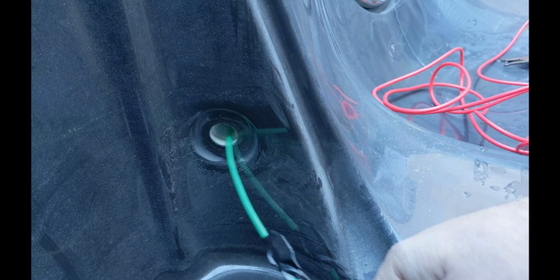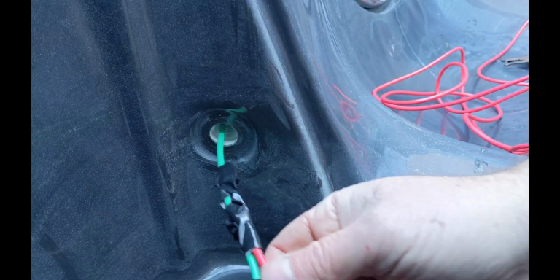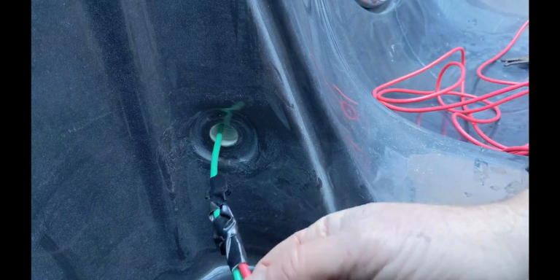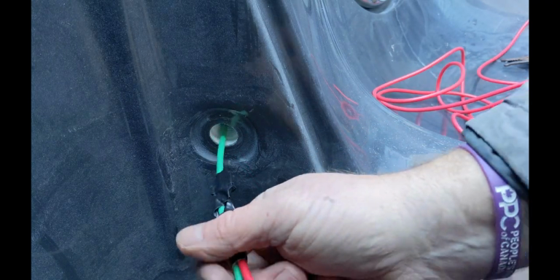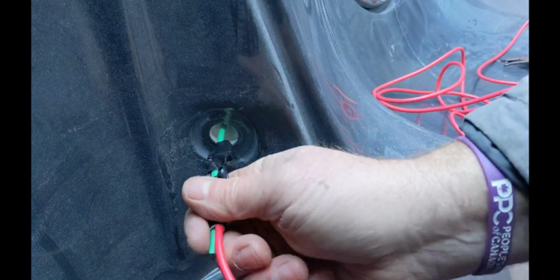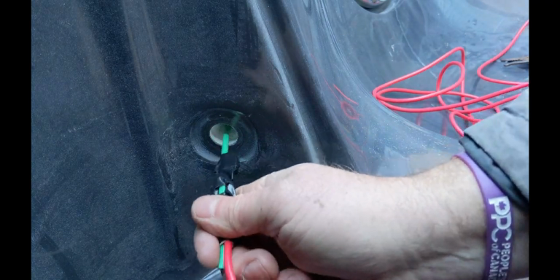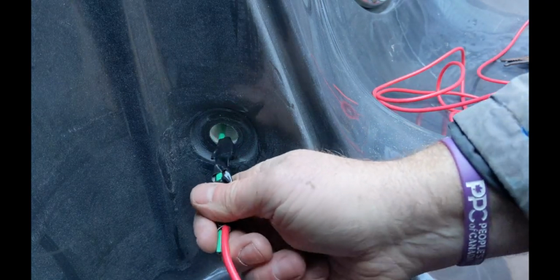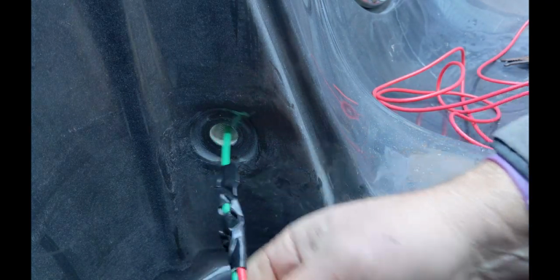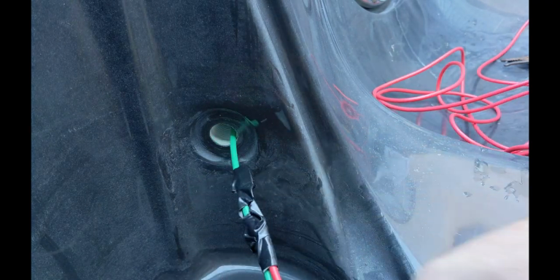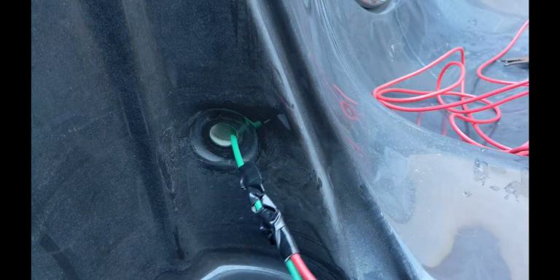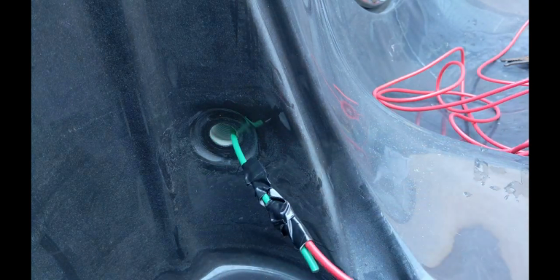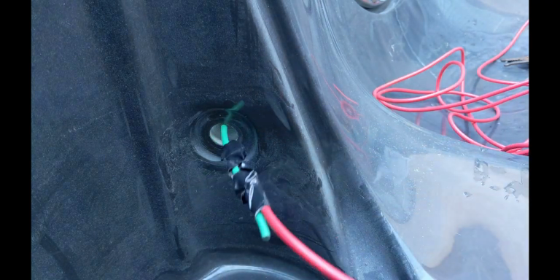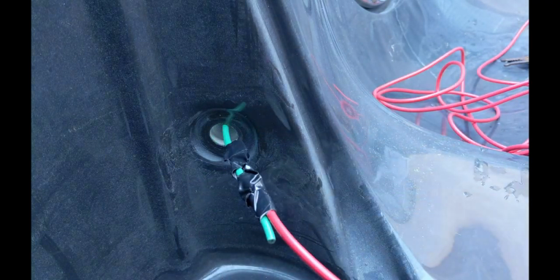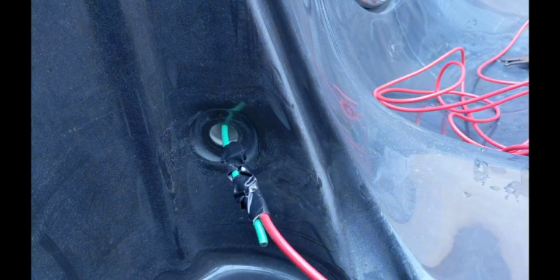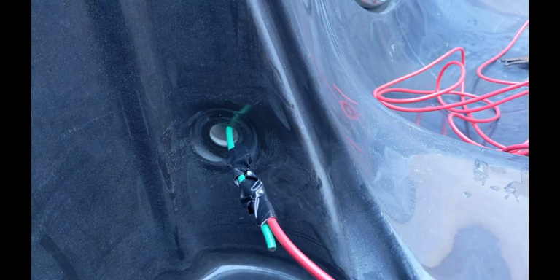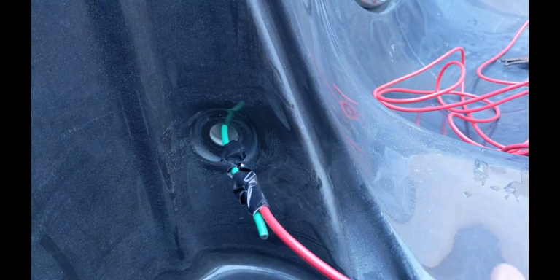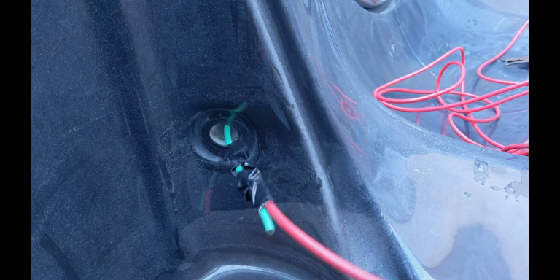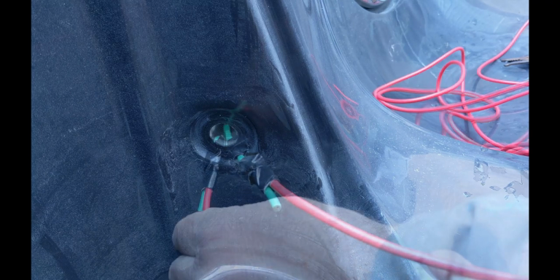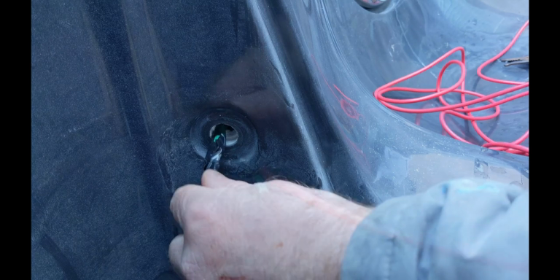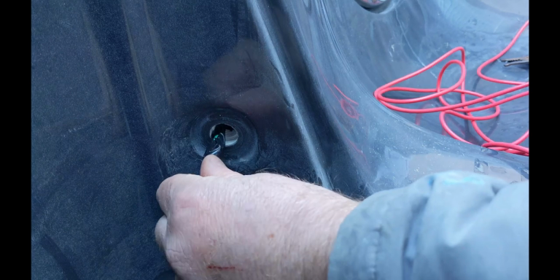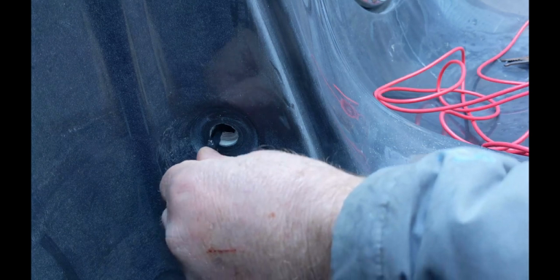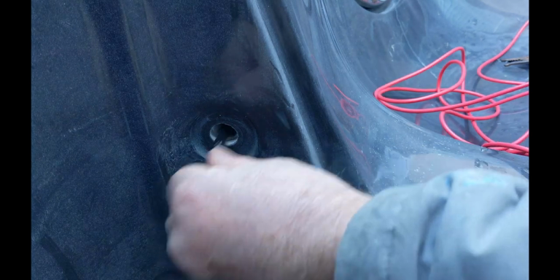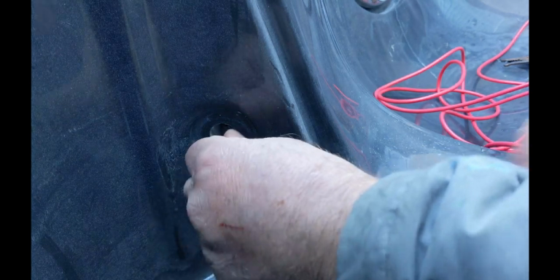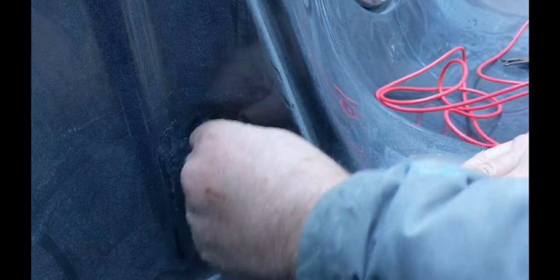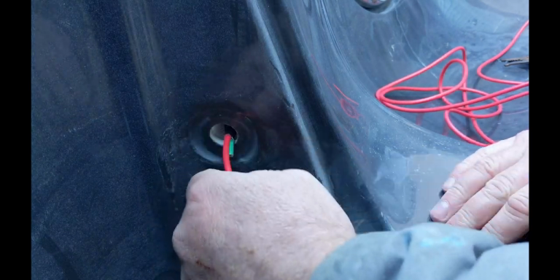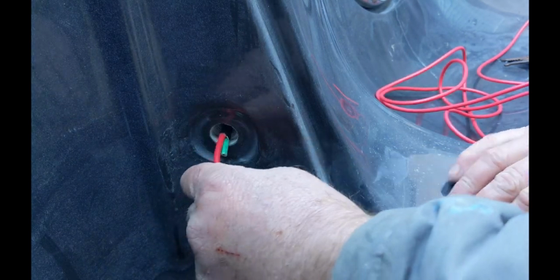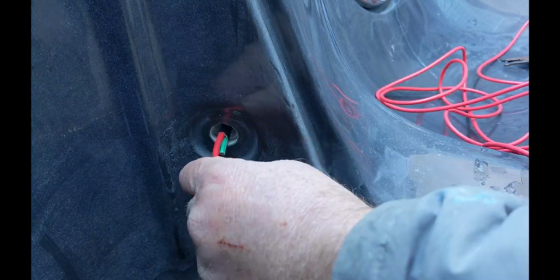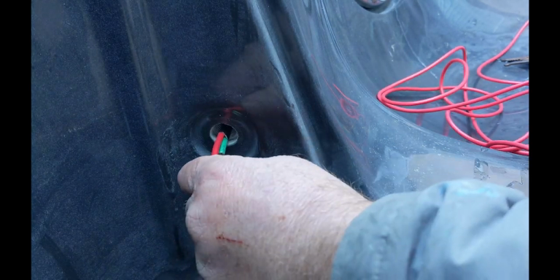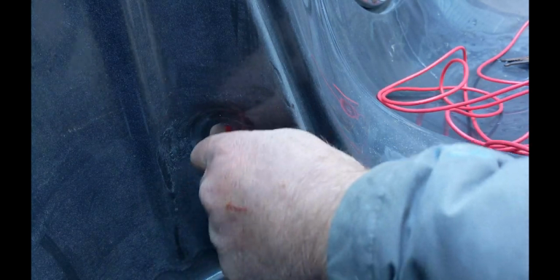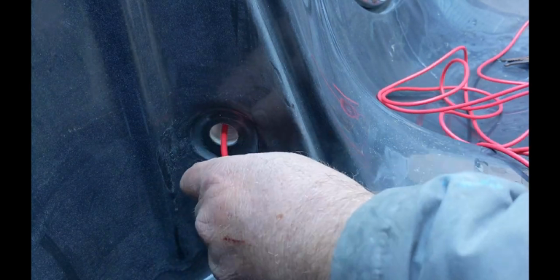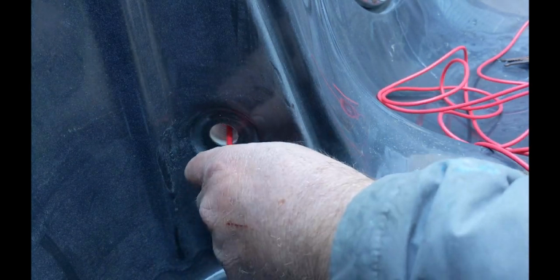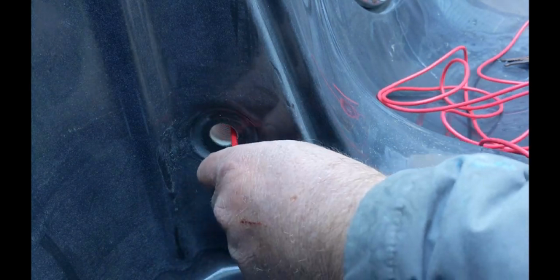Next, push it into the pipe. You won't be able to push it in all the way, so just don't force it. Make sure that the new sensor wire is not going to be all tangled up when you end up pulling it through.